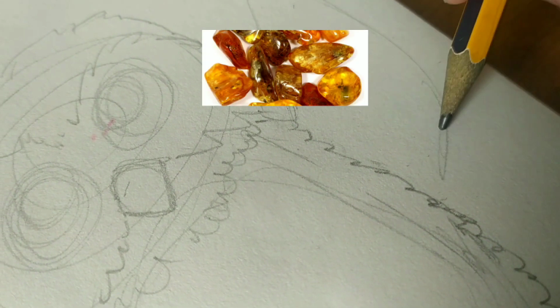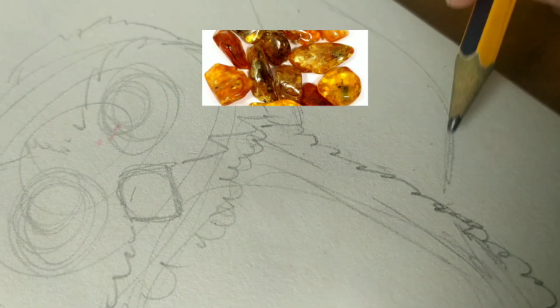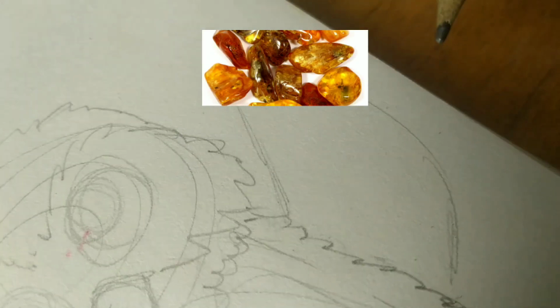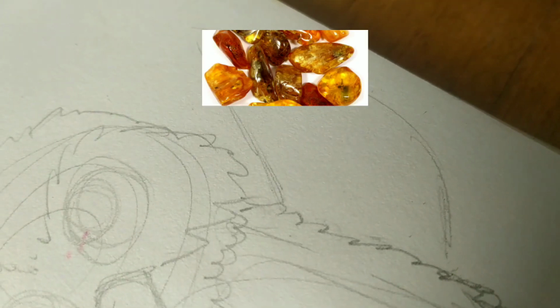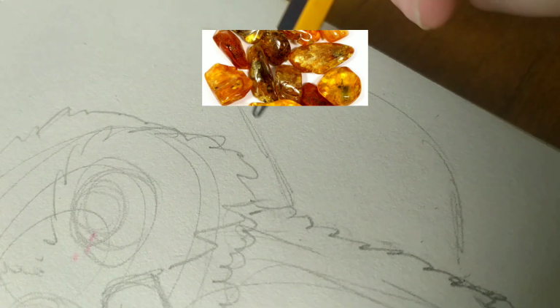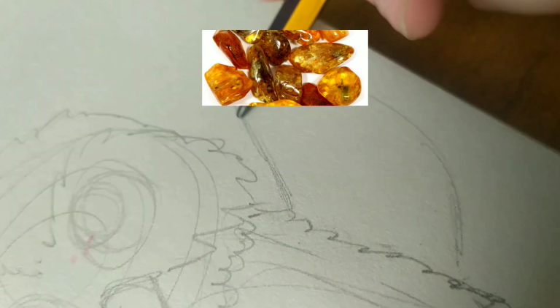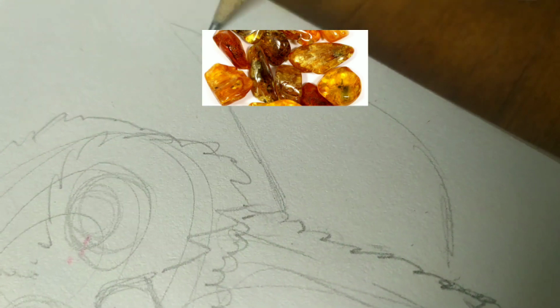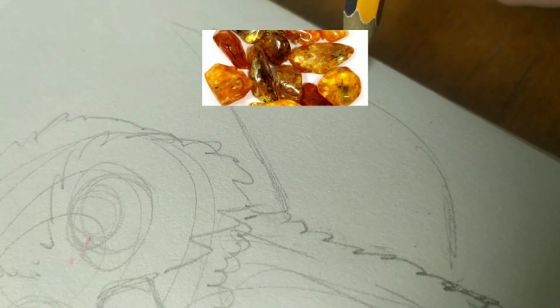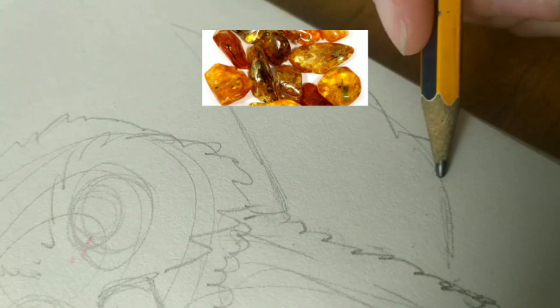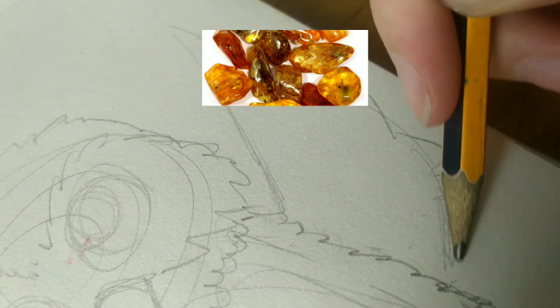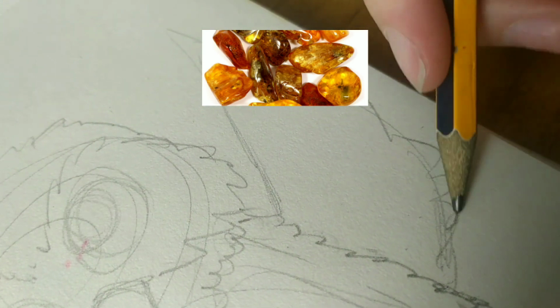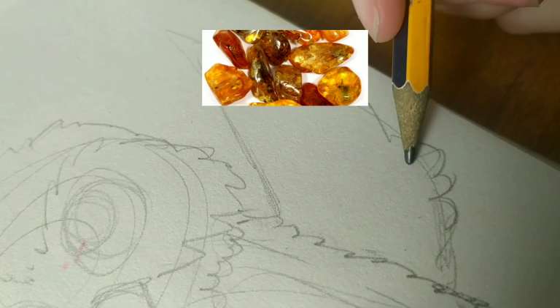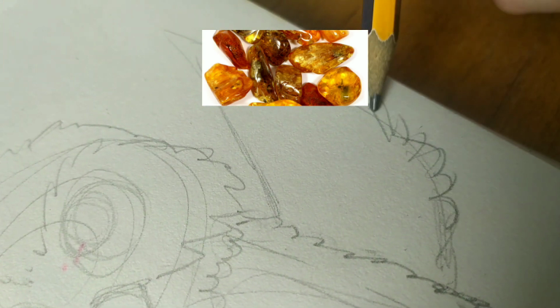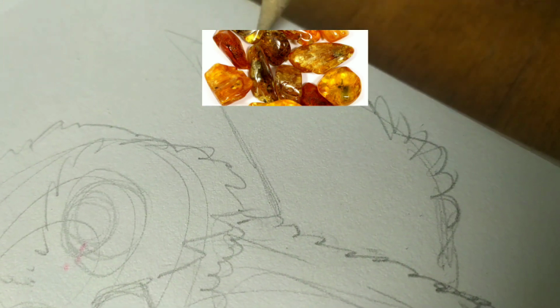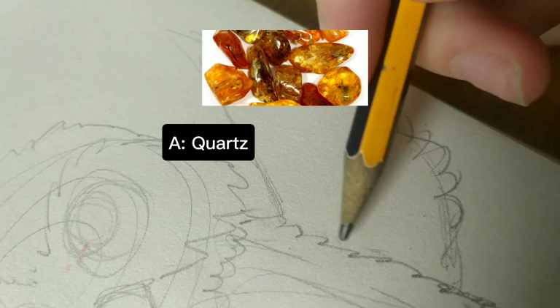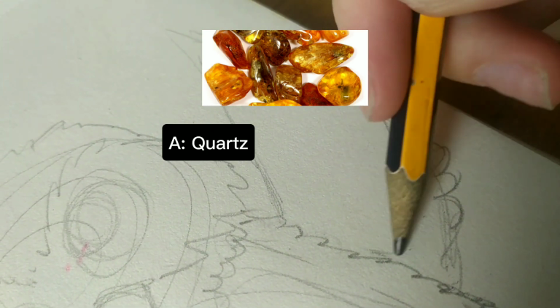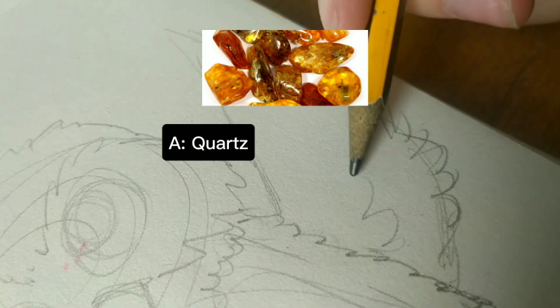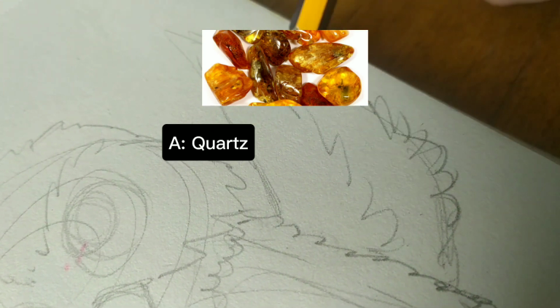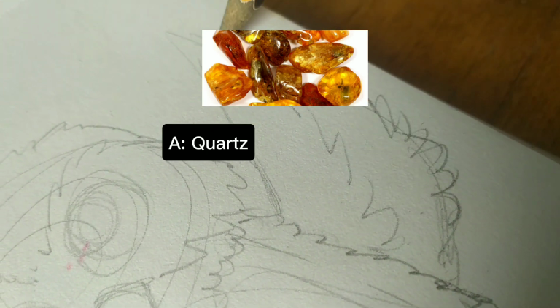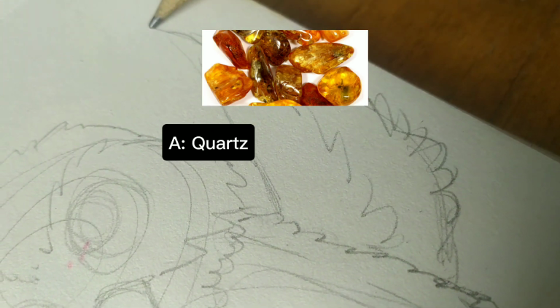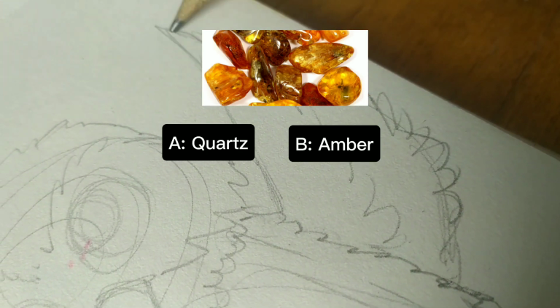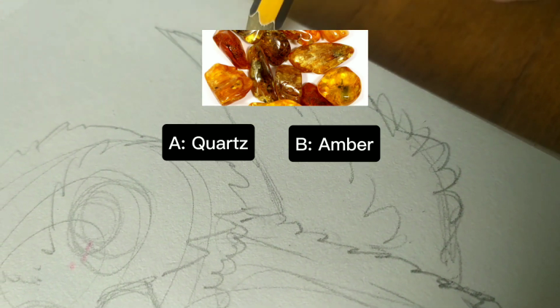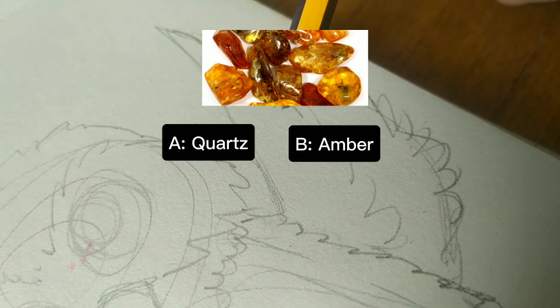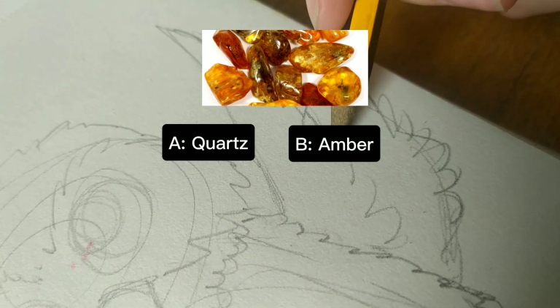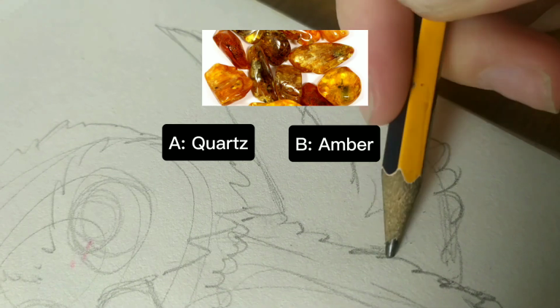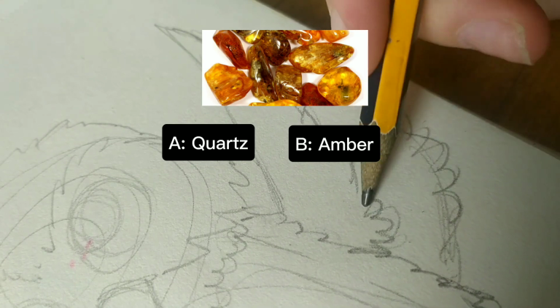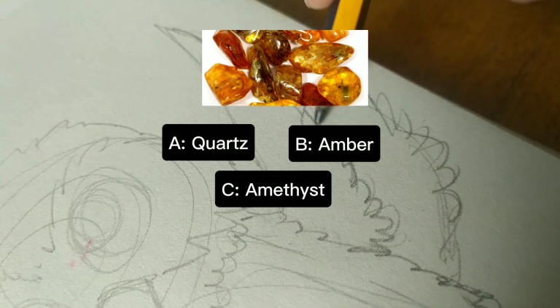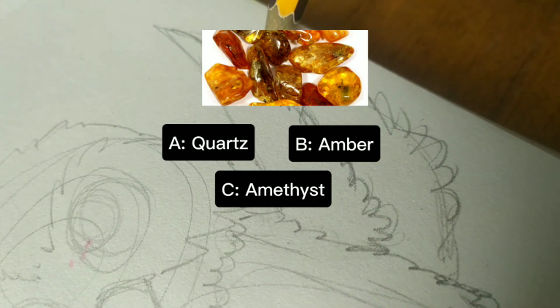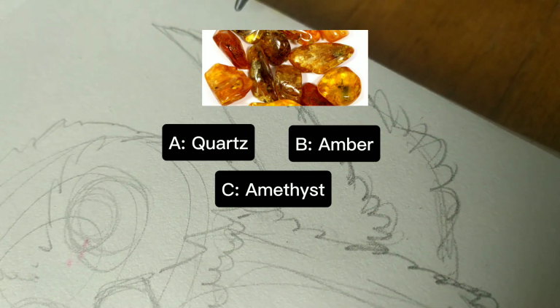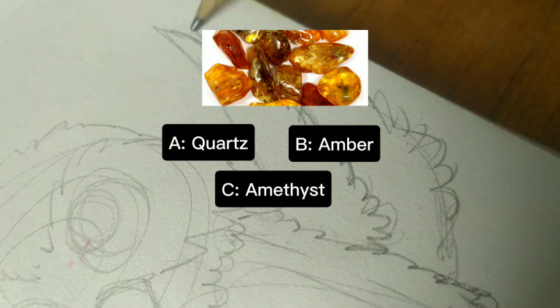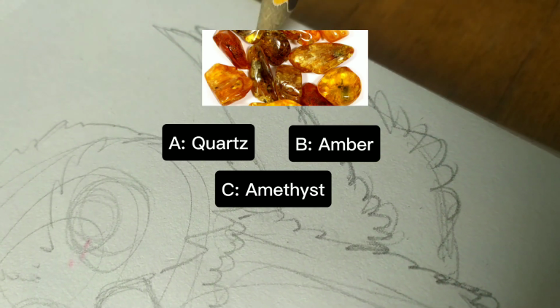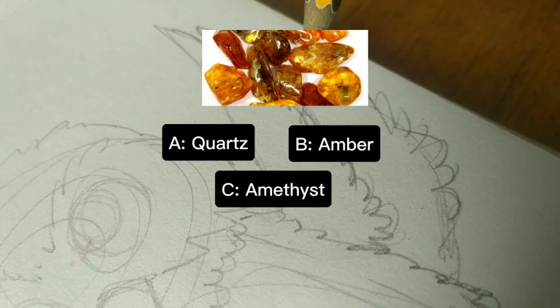Question number one: What crystal is this? A. Quartz, B. Amber, or C. Amethyst.